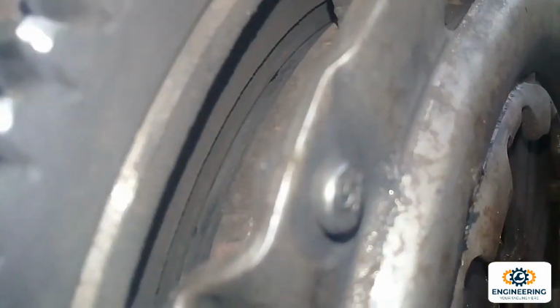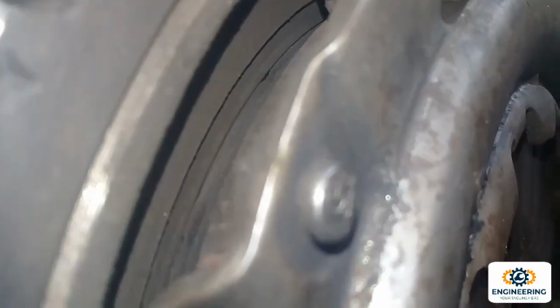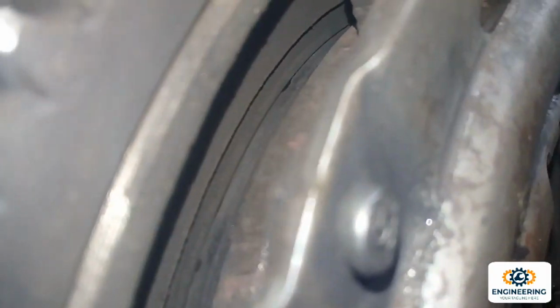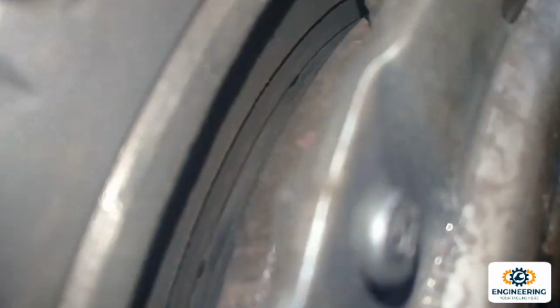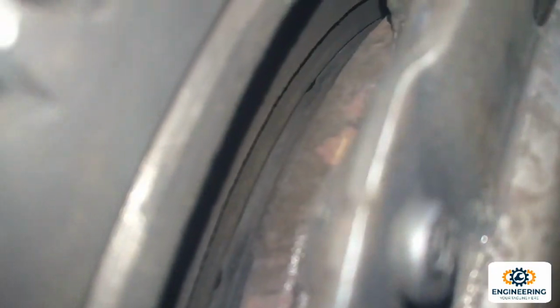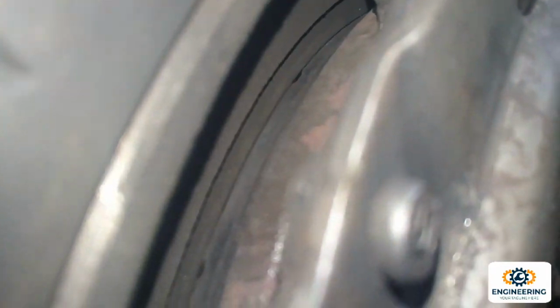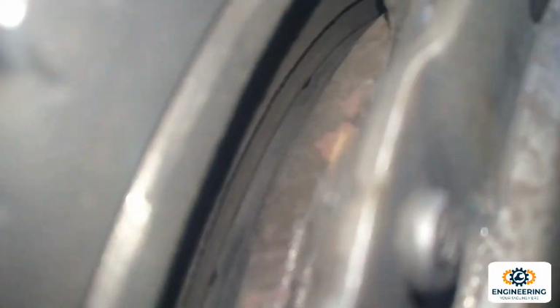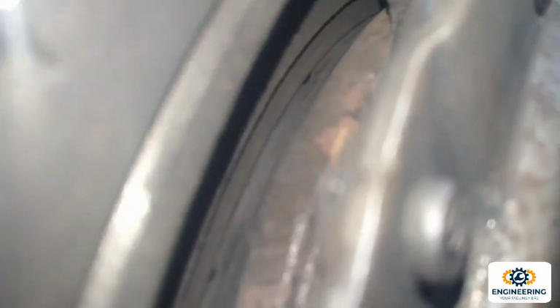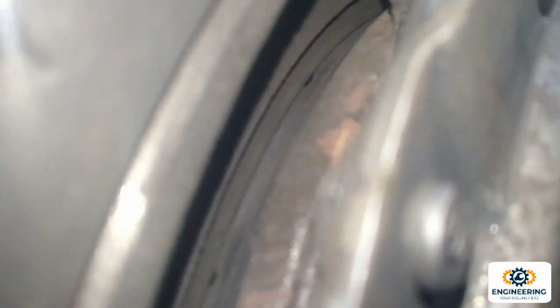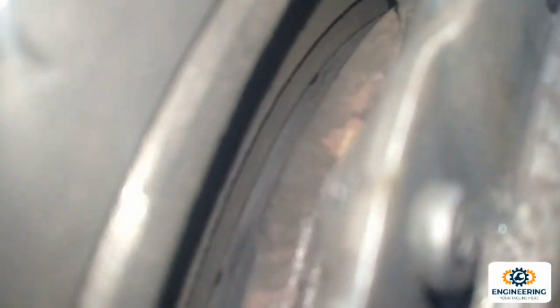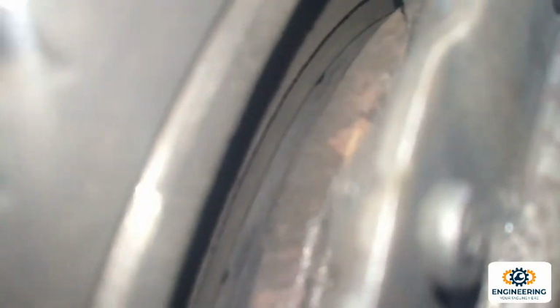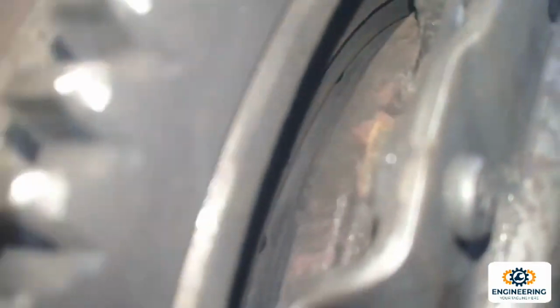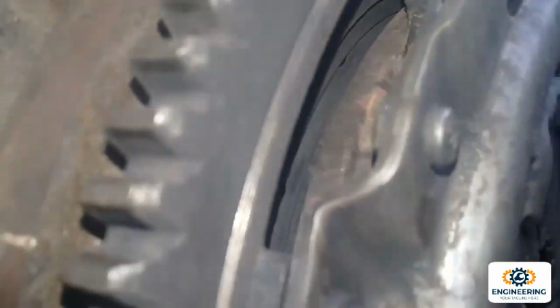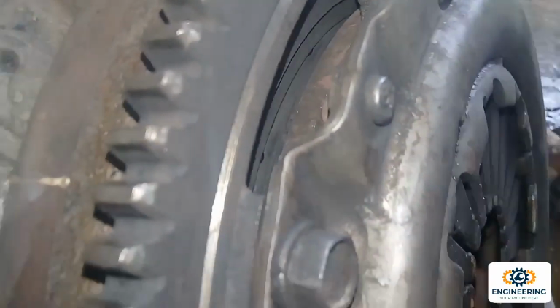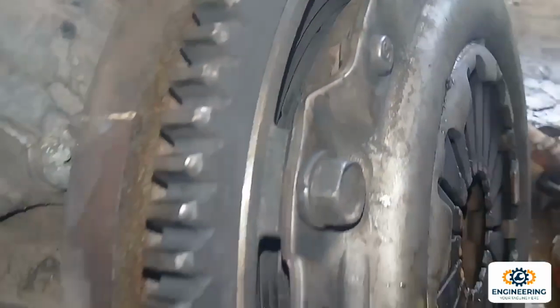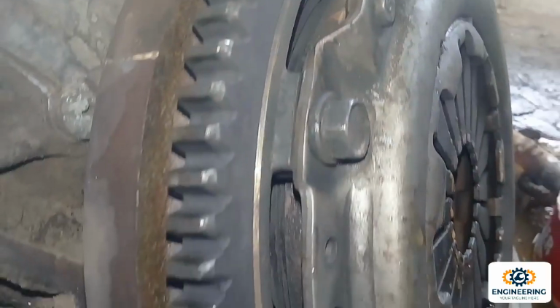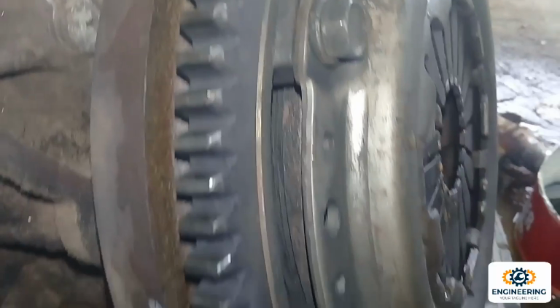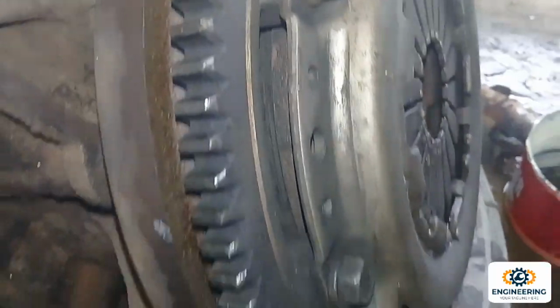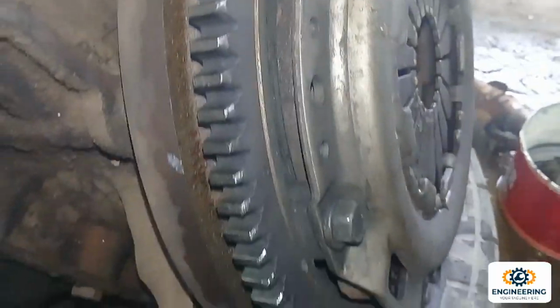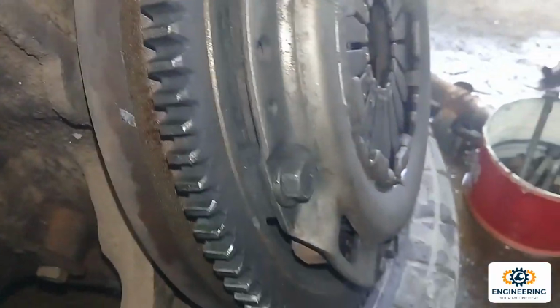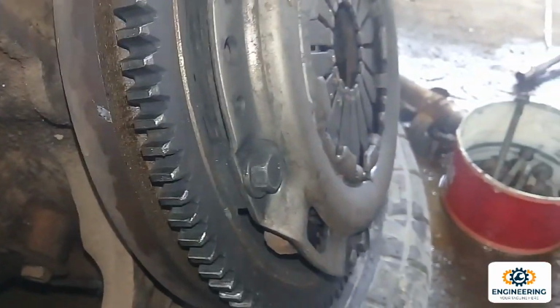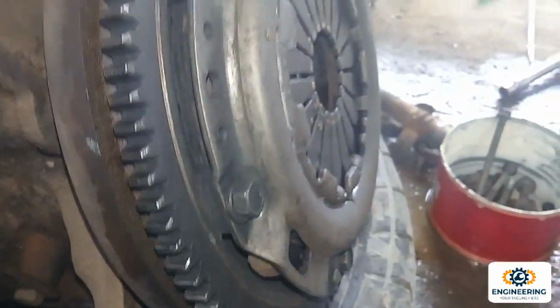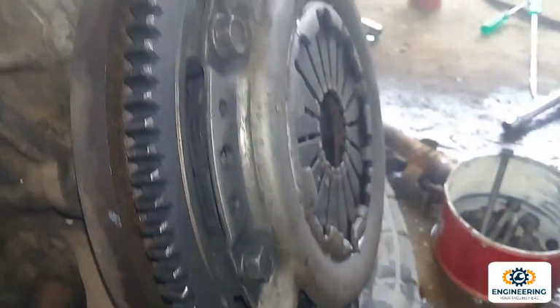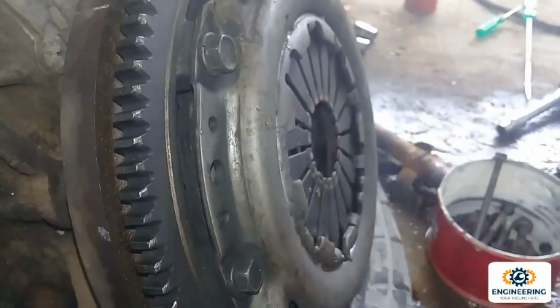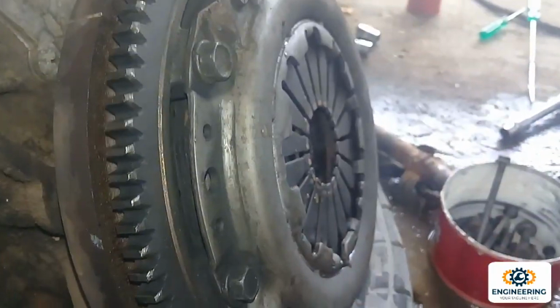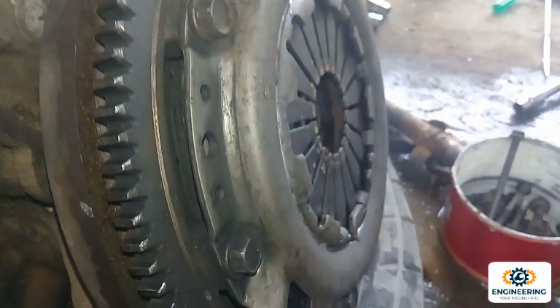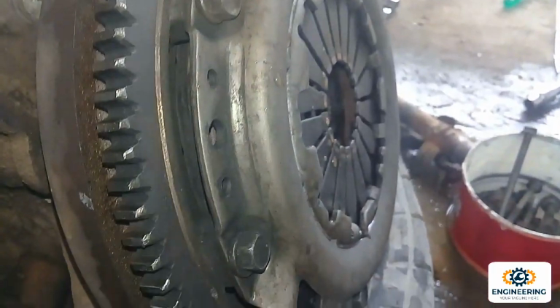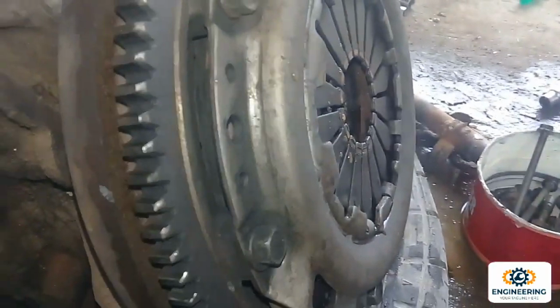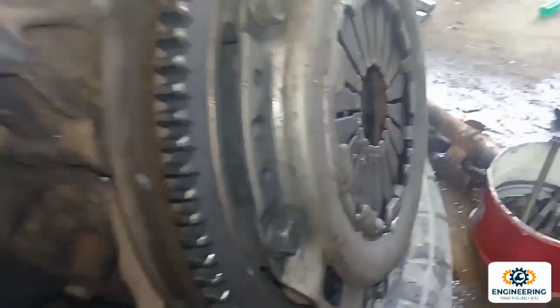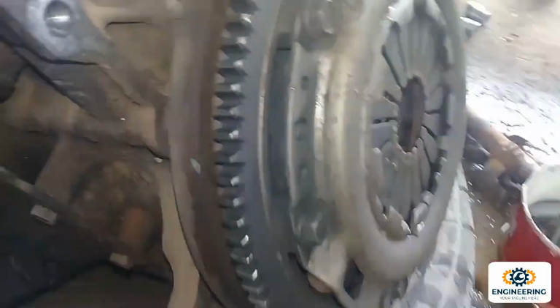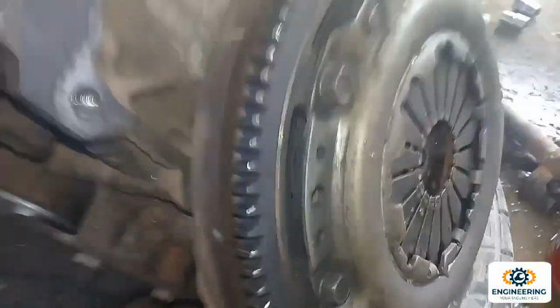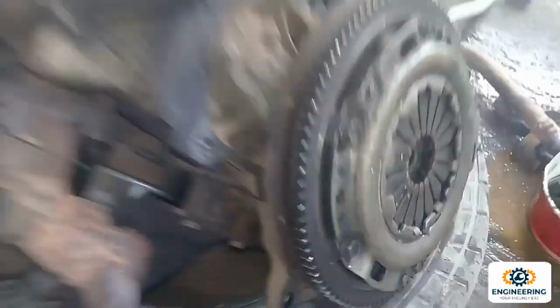There is the release bearing. If you need a release bearing, you should remove the pressure plate and remove the release bearing. Here is the release bearing — the clutch plate is used.